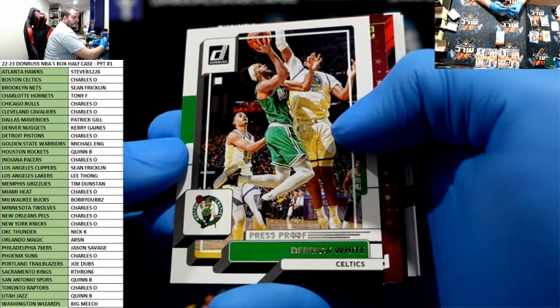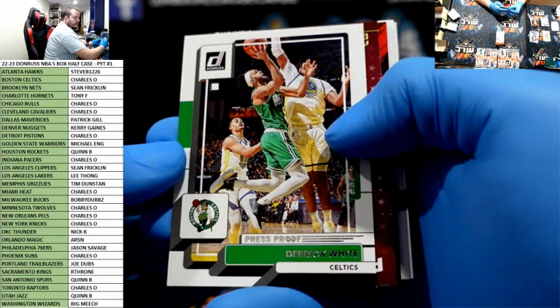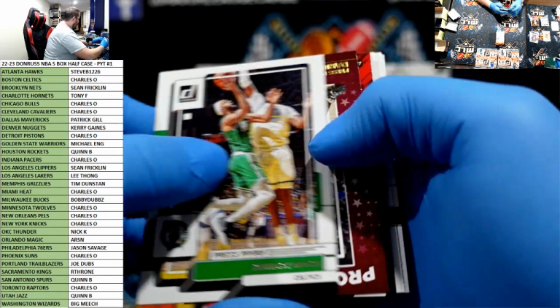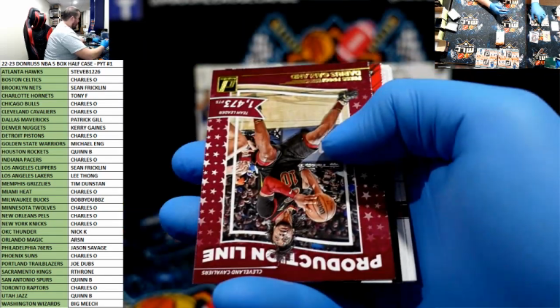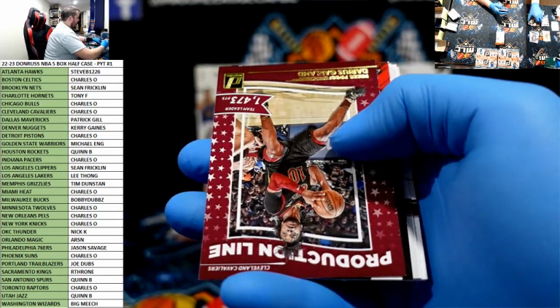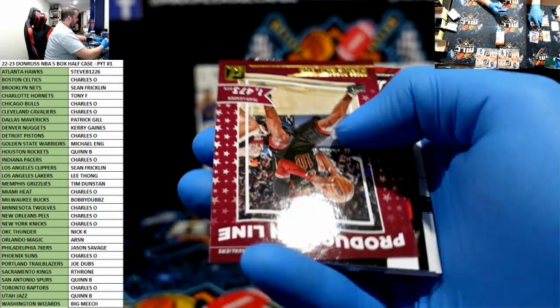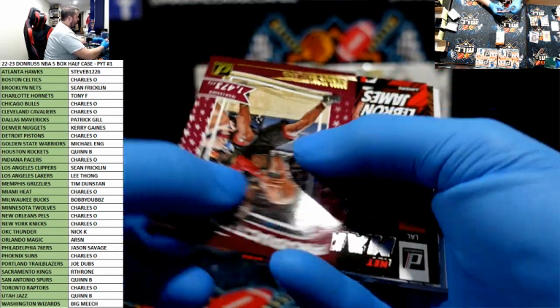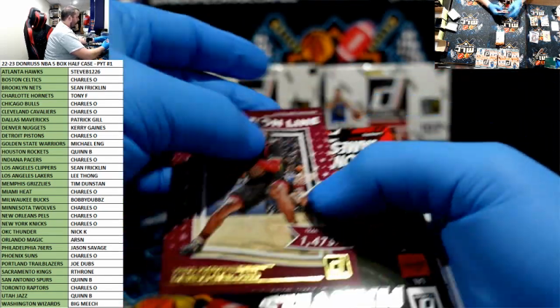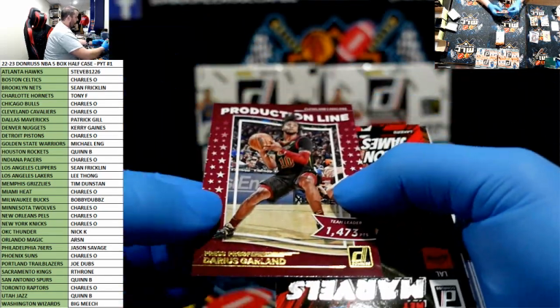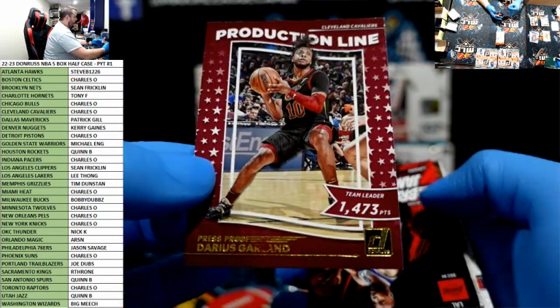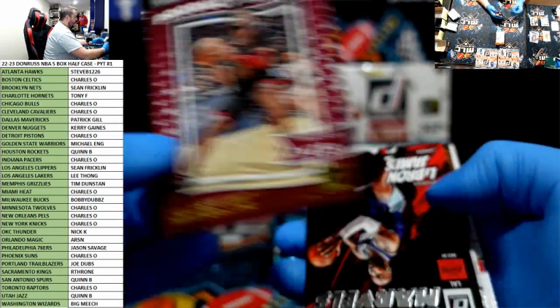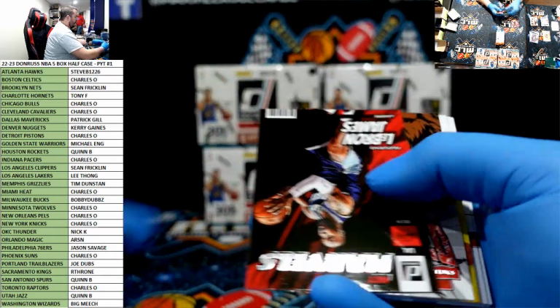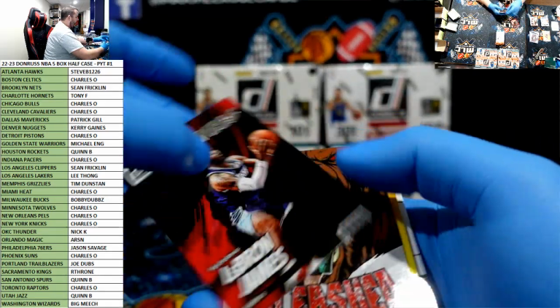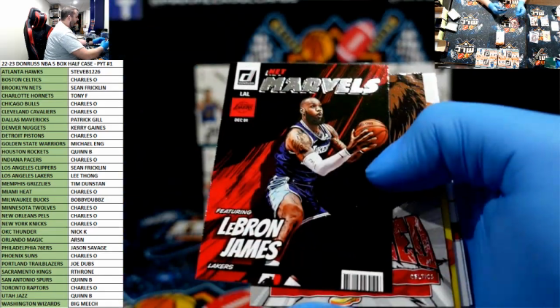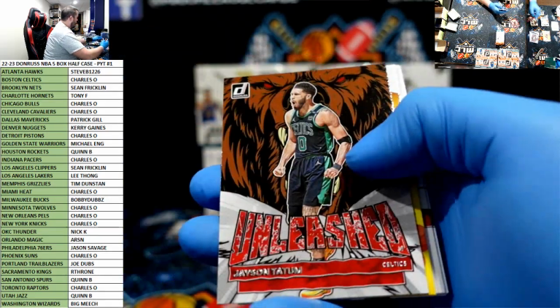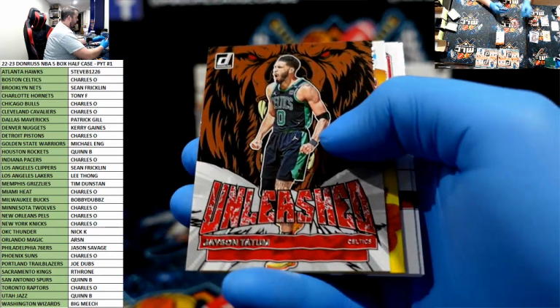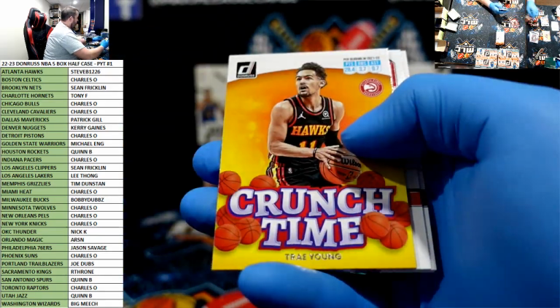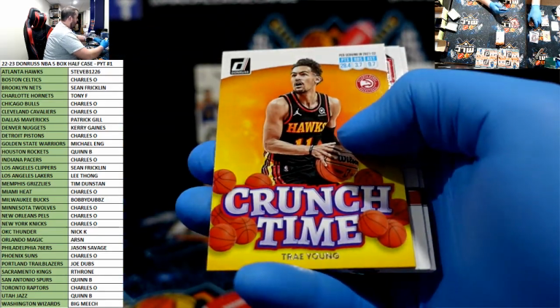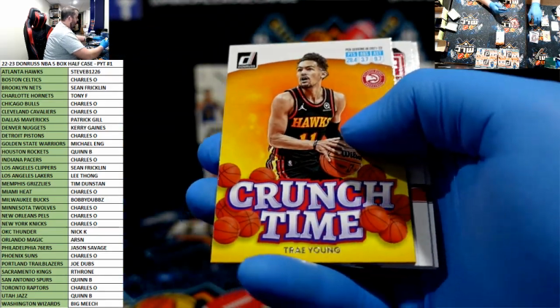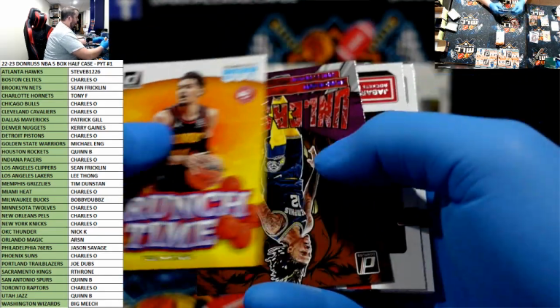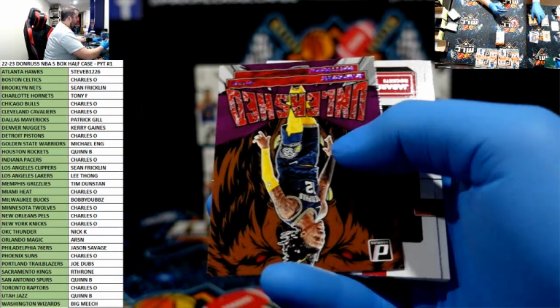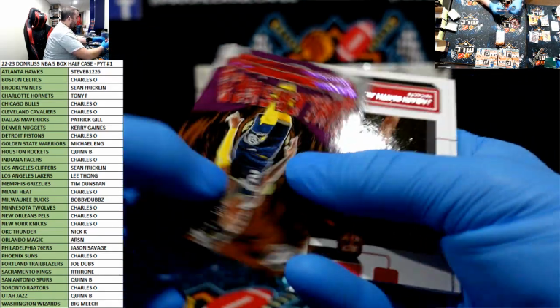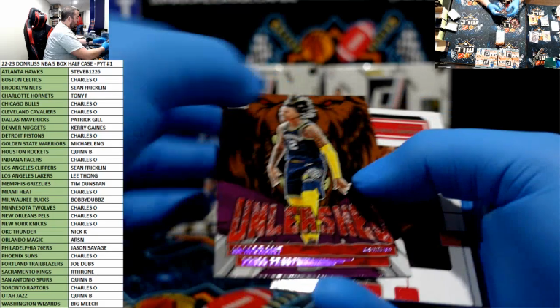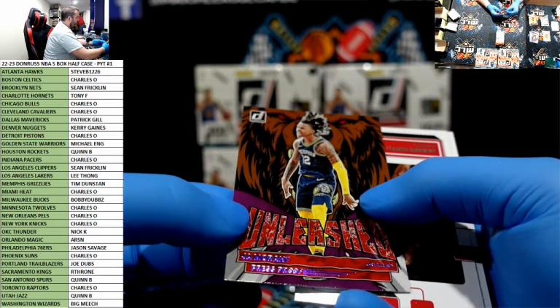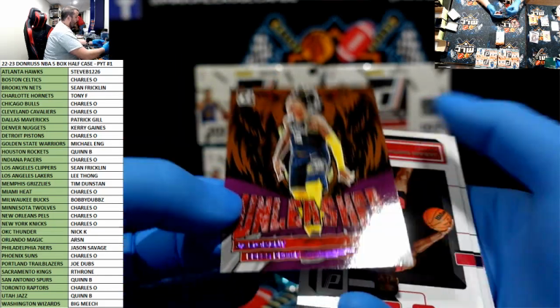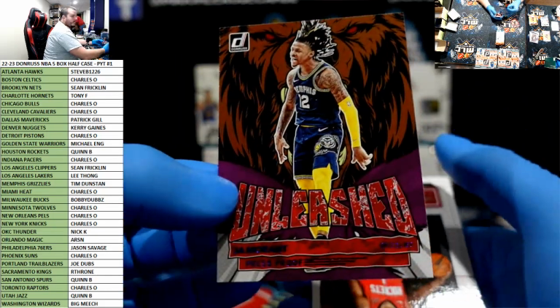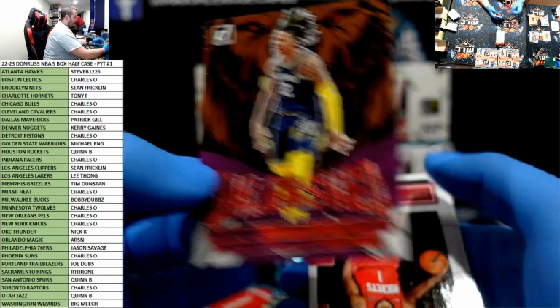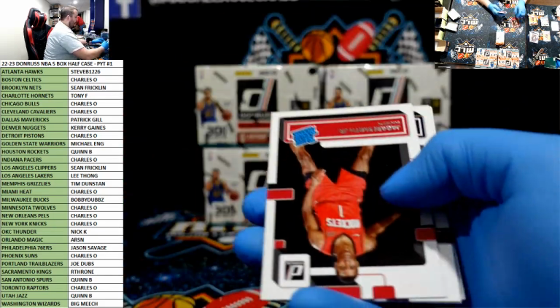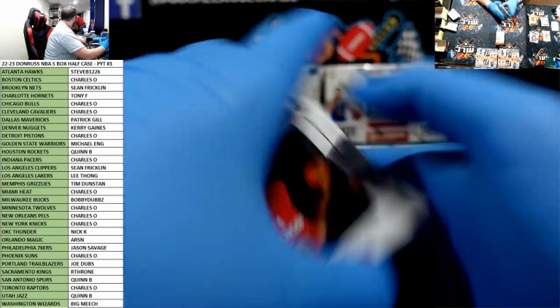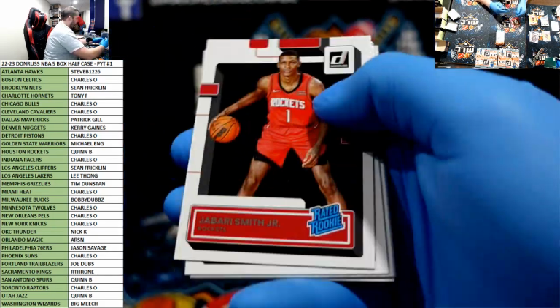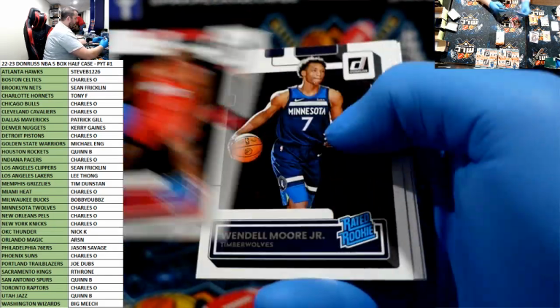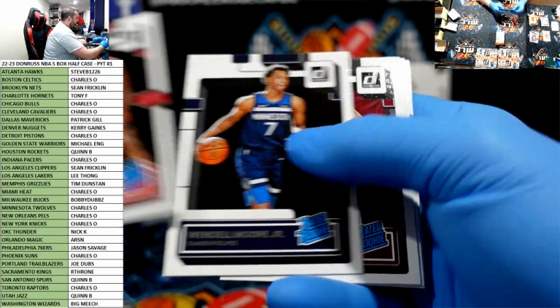Press proof Derek White. Production line press proof Garland. LeBron Net Marvels. Tatum Unleashed. Purple Unleashed press proof of Ja. Jabari Smith.